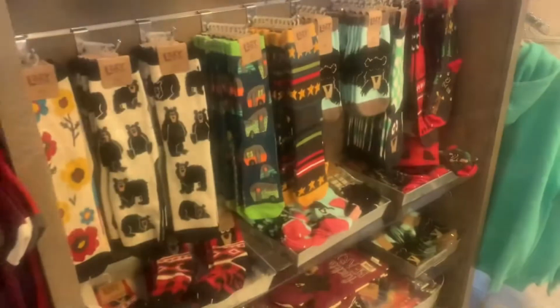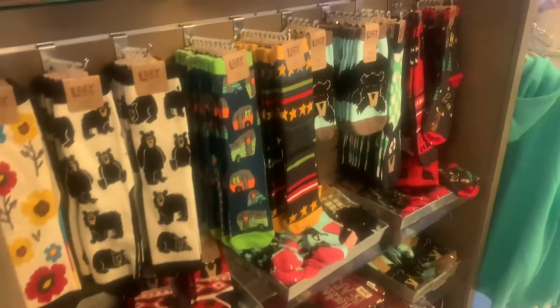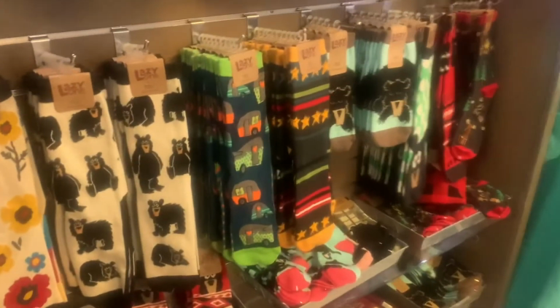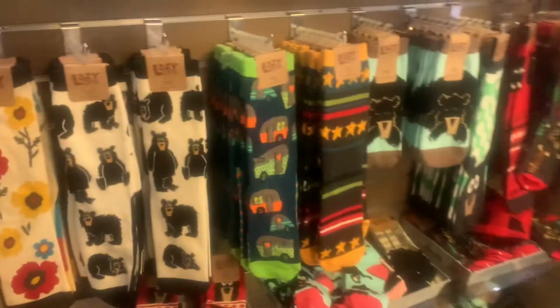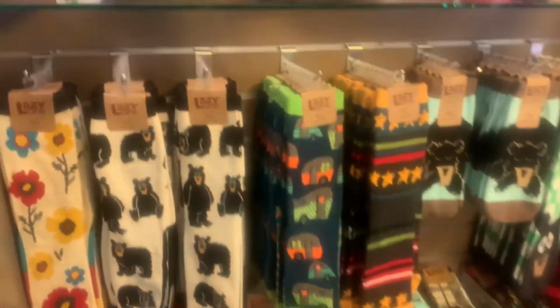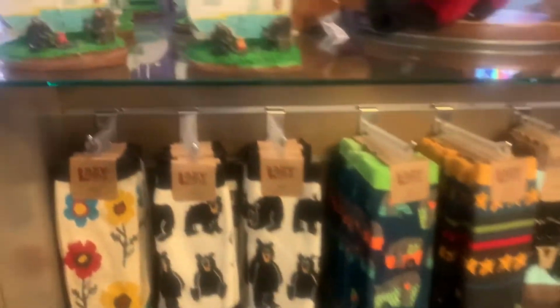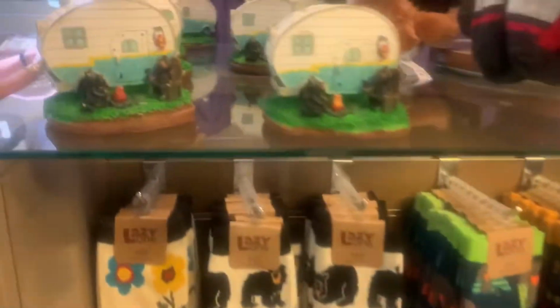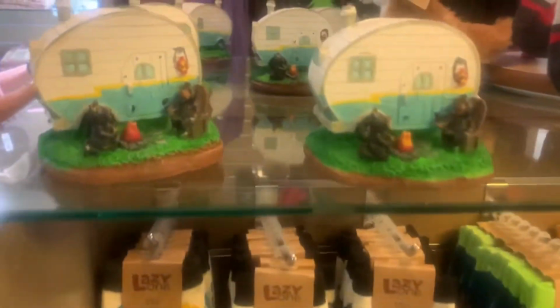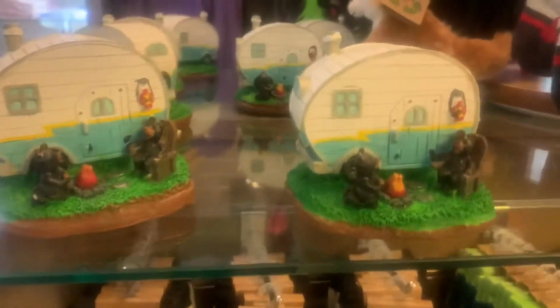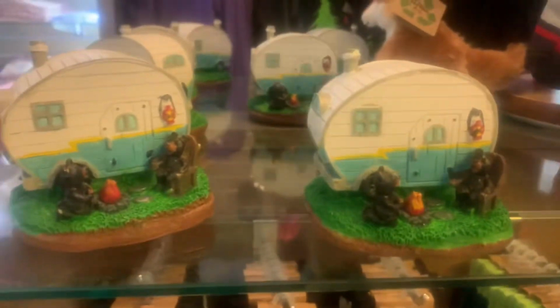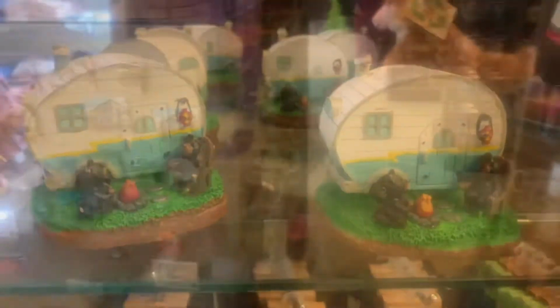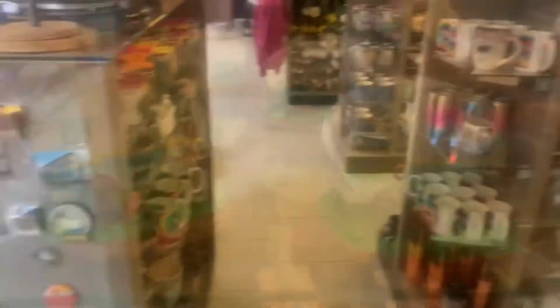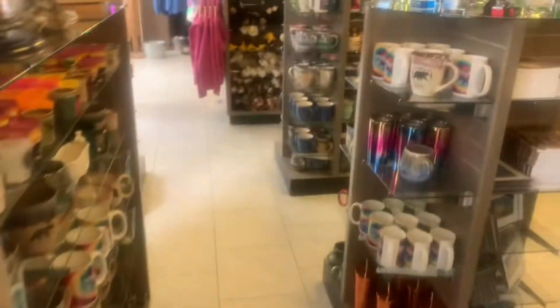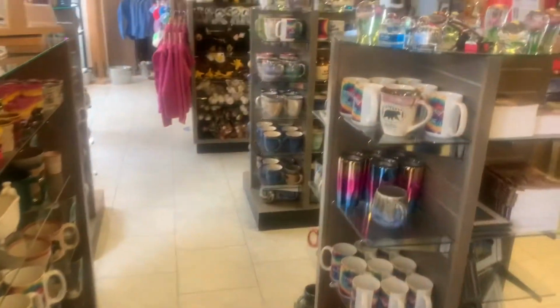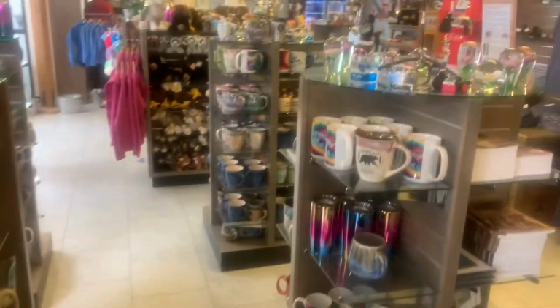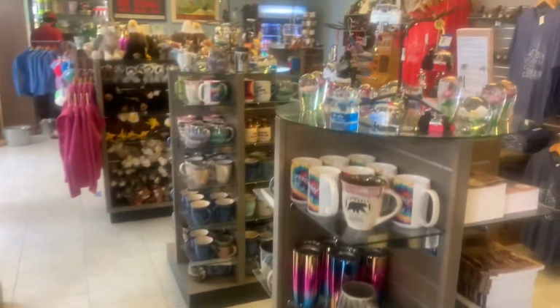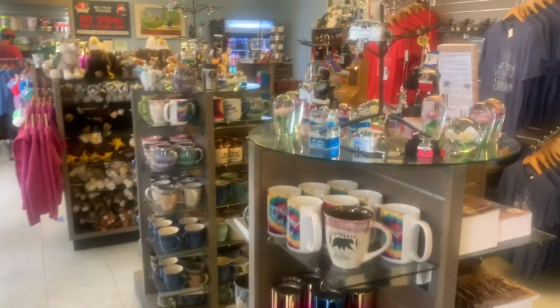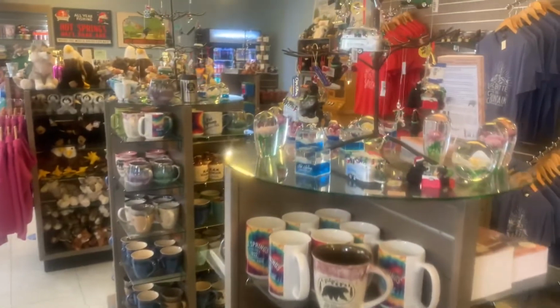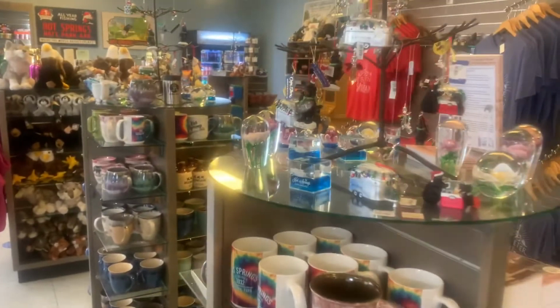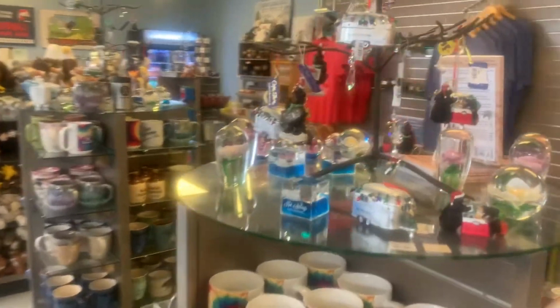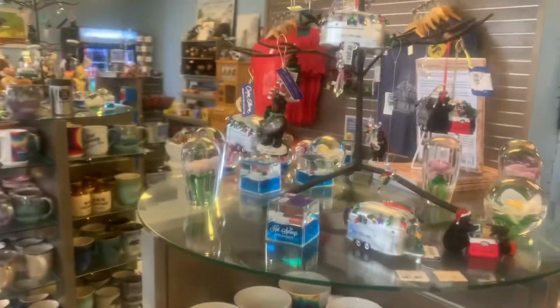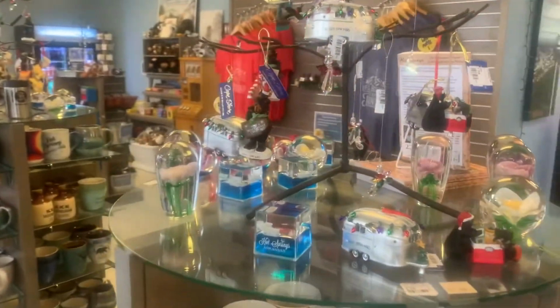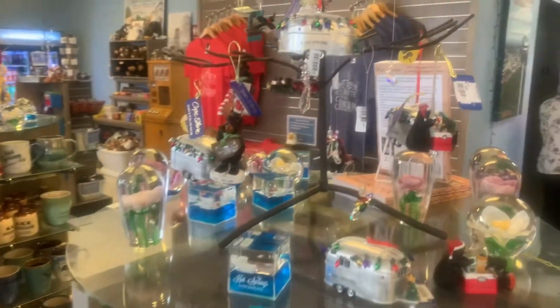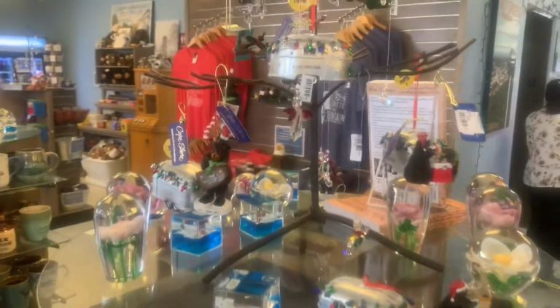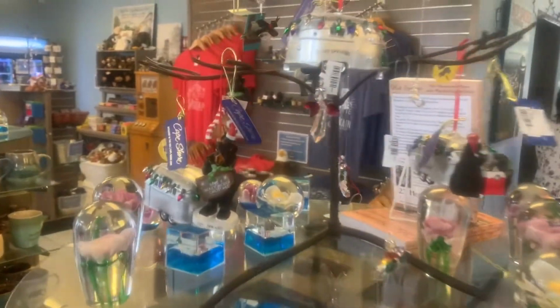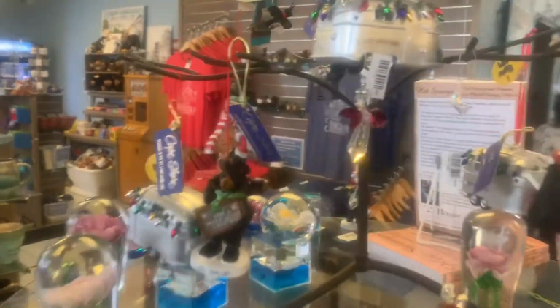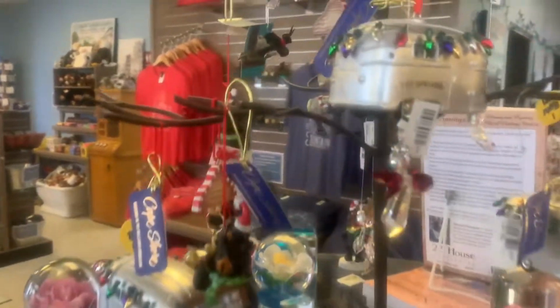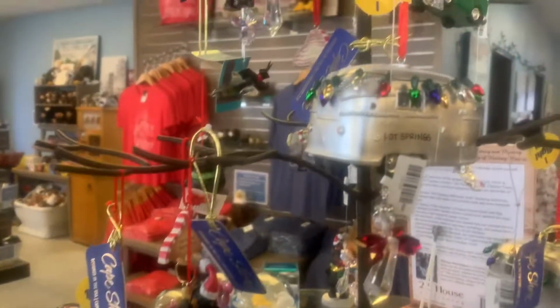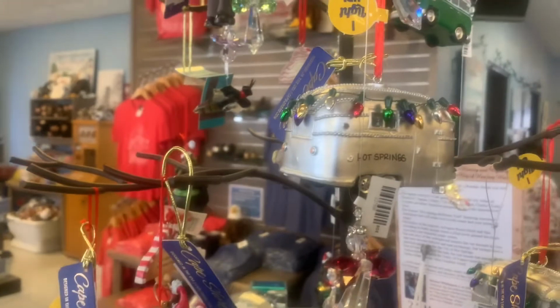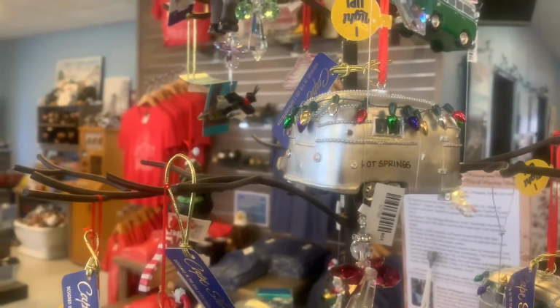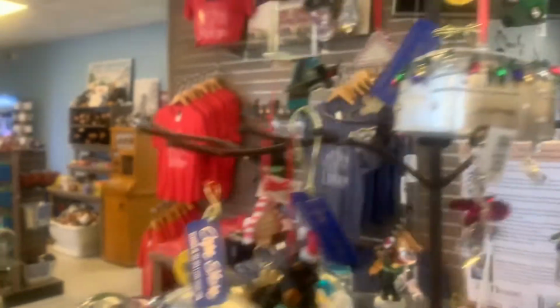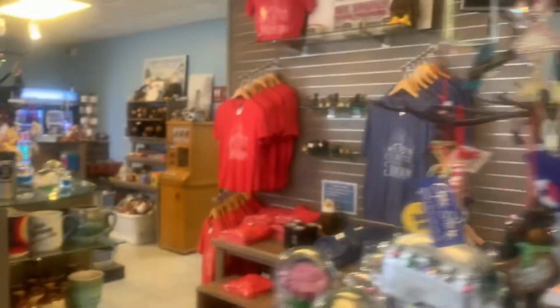There are elevators that take you to the top of the tower, and when you come off the elevator it brings you right into the gift shop. You actually enter and exit through the gift shop, and they have all kinds of little mementos and trinkets to remember your trip to the mountain tower.